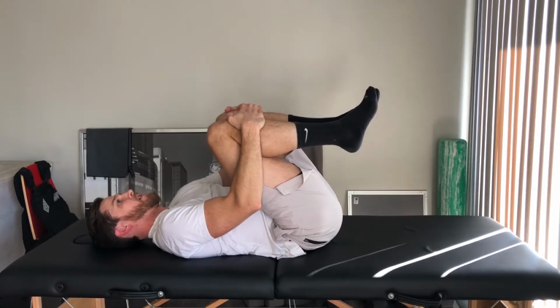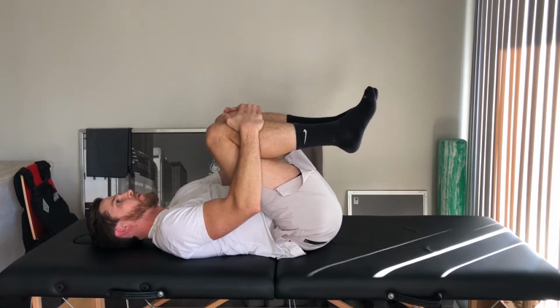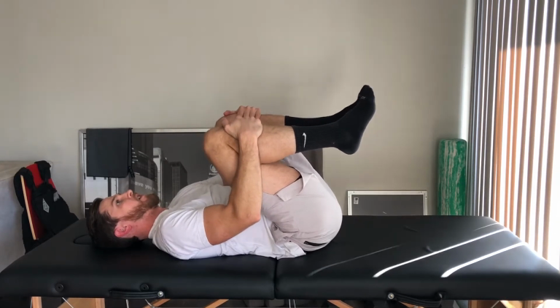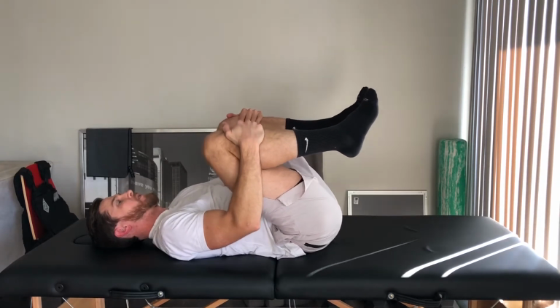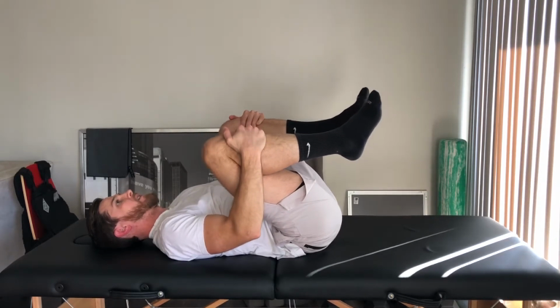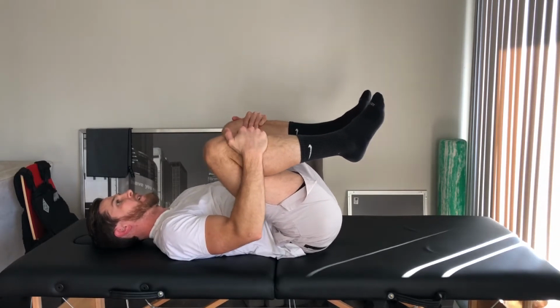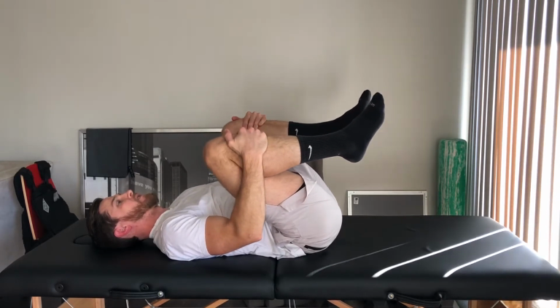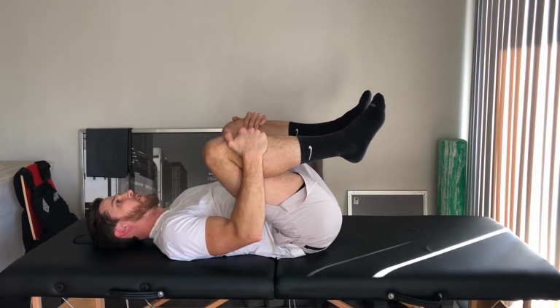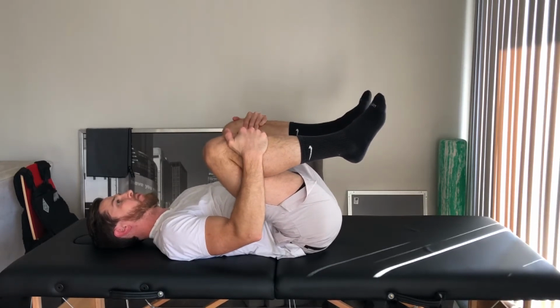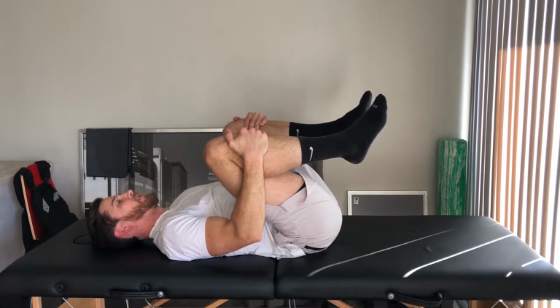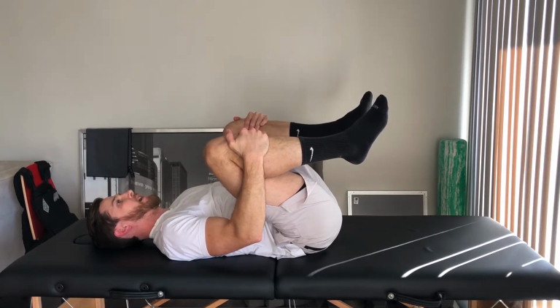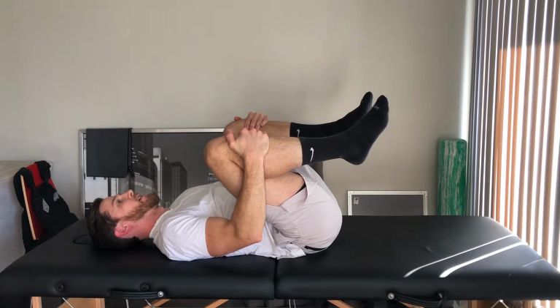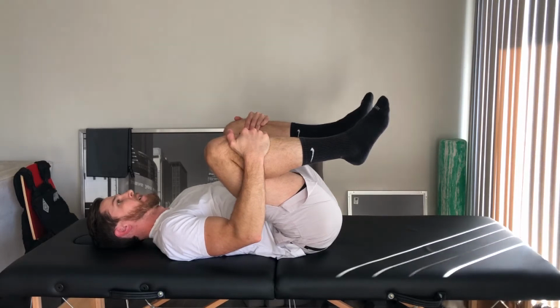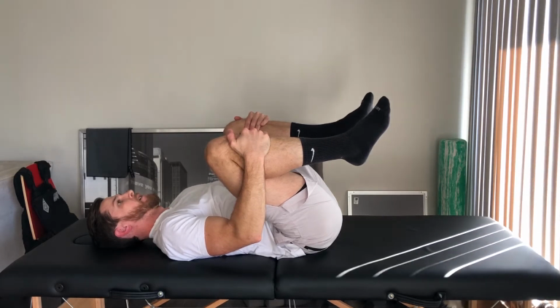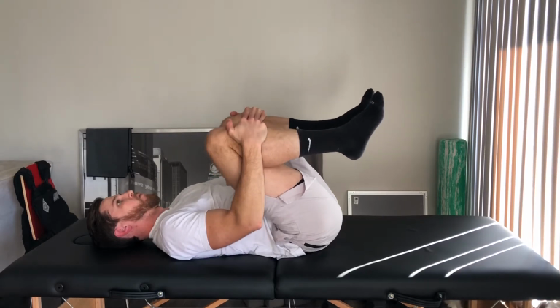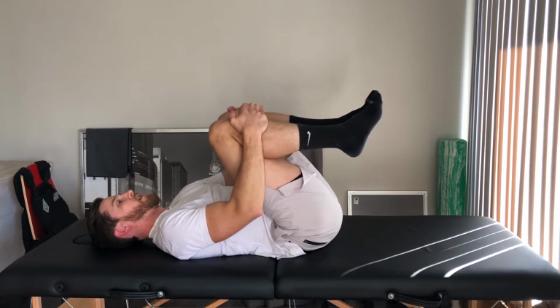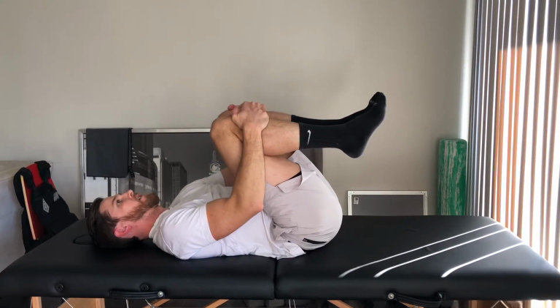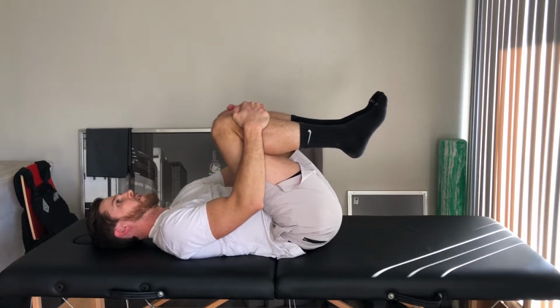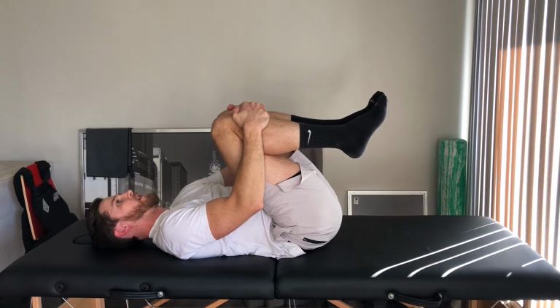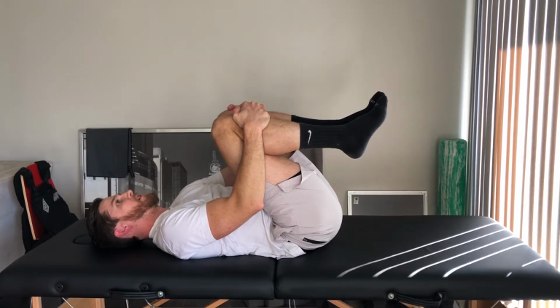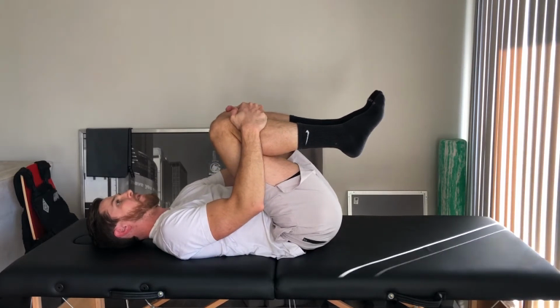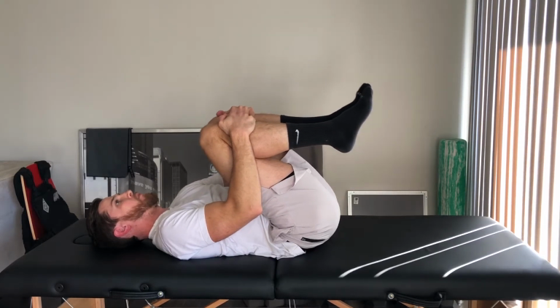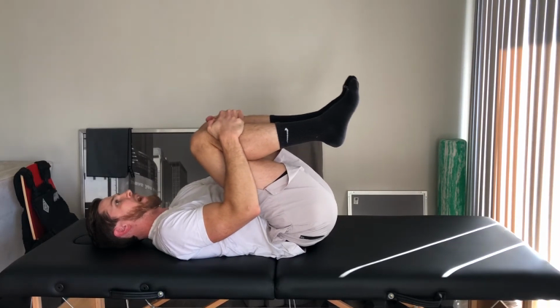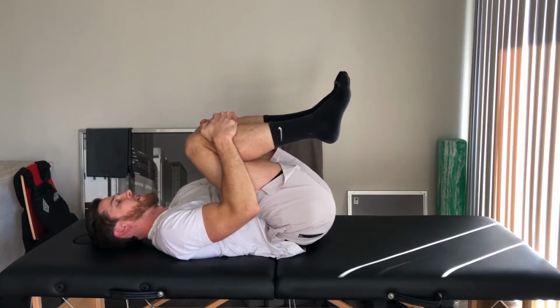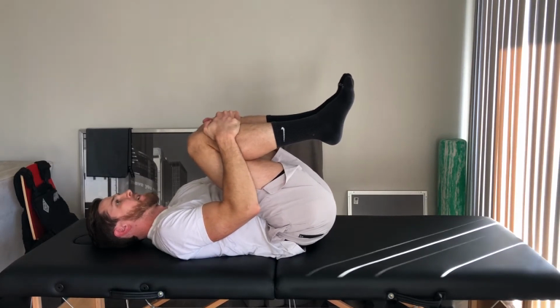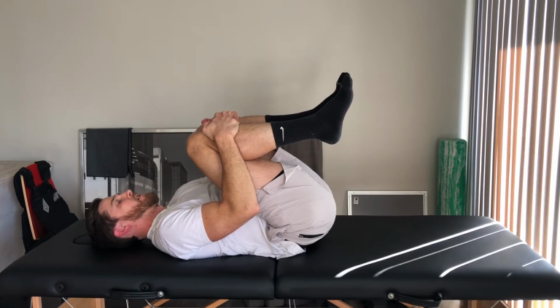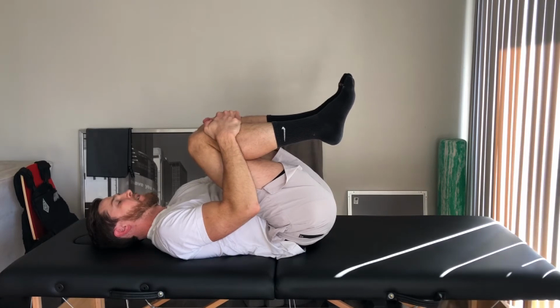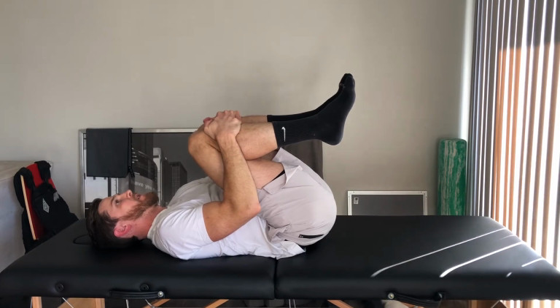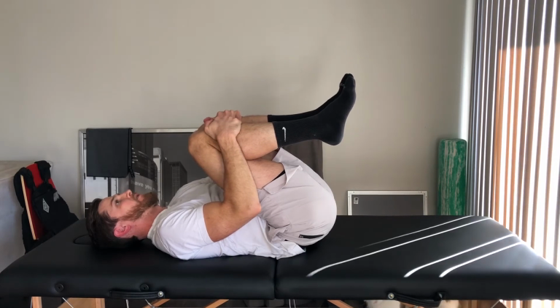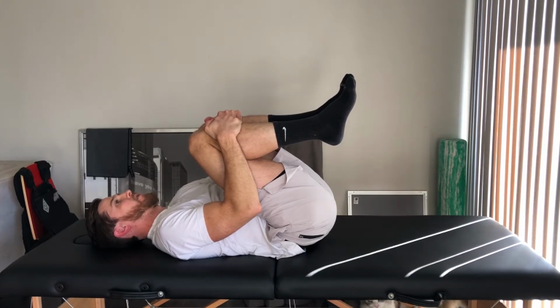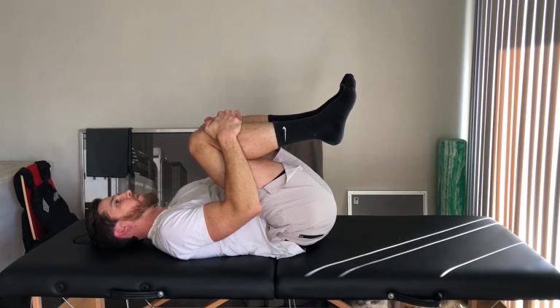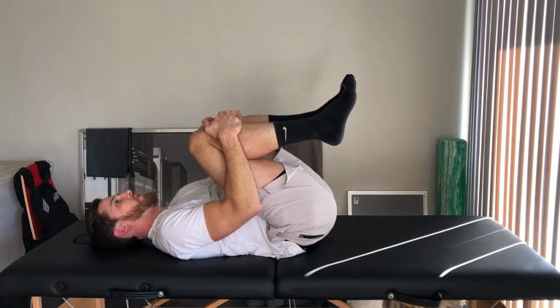If it's more comfortable, you can let the knees shift out a little bit towards the side, or keep them together and then pull back. From here, you're just going to hold that position.